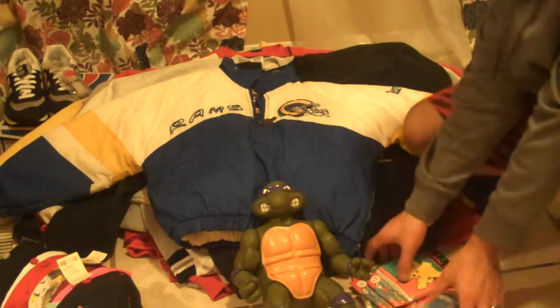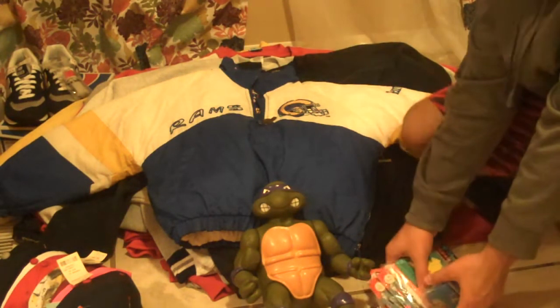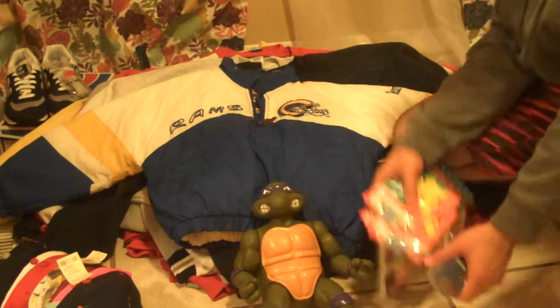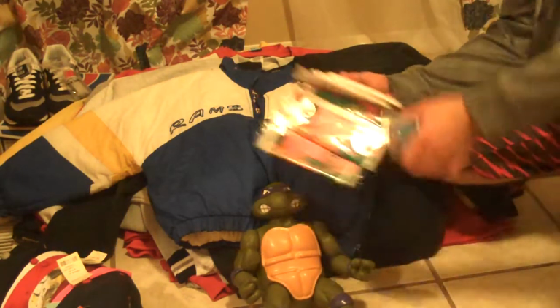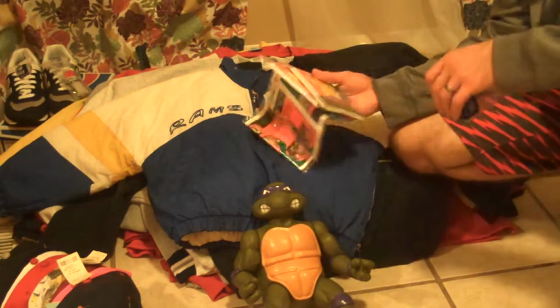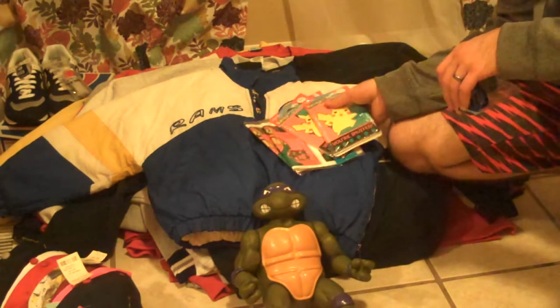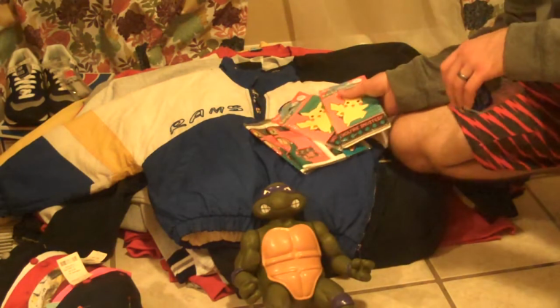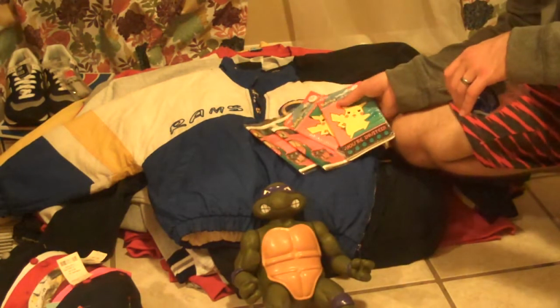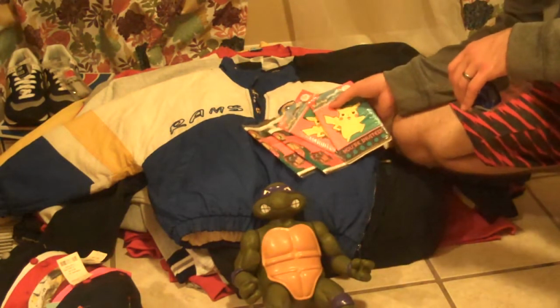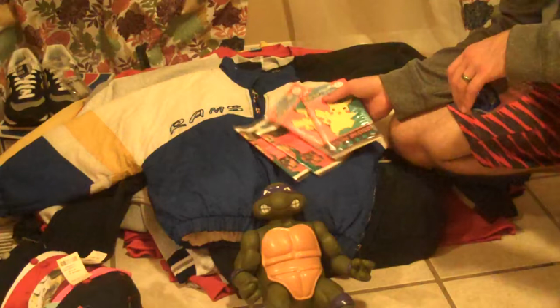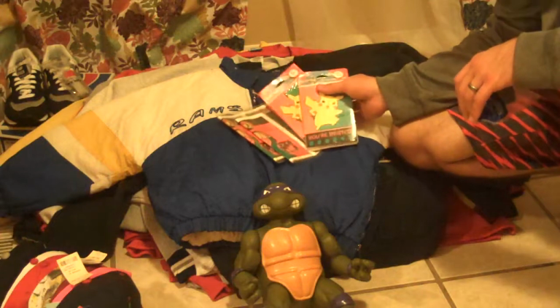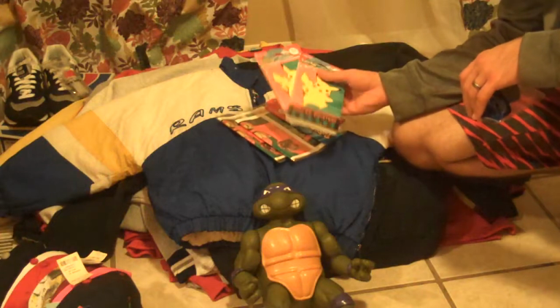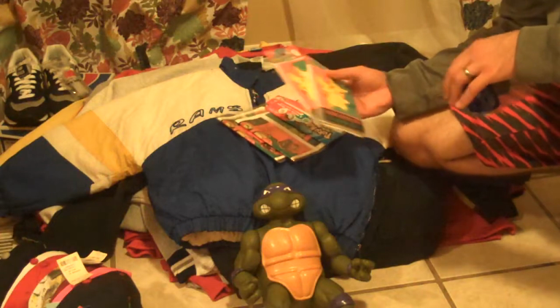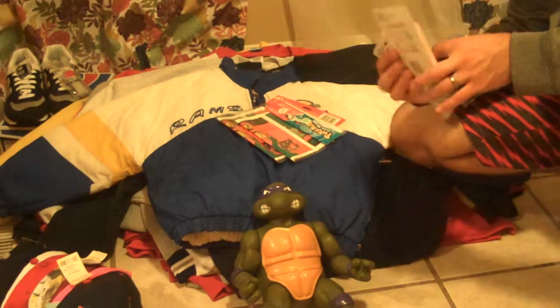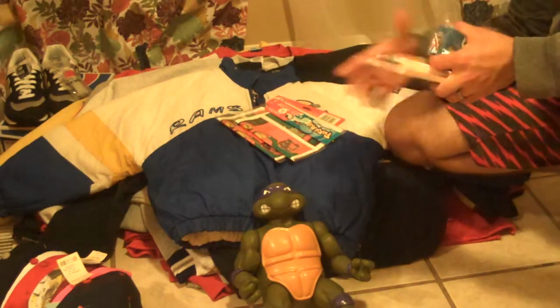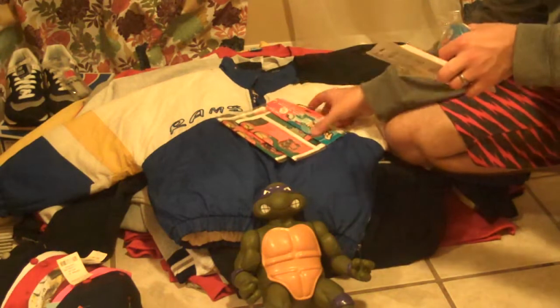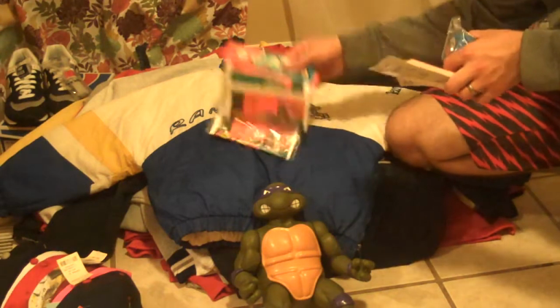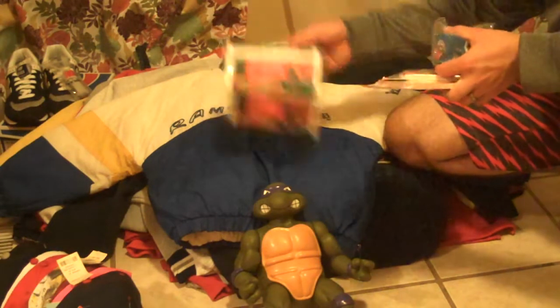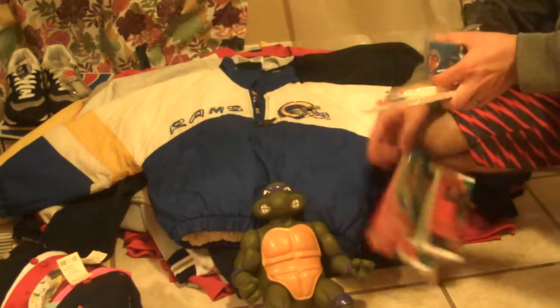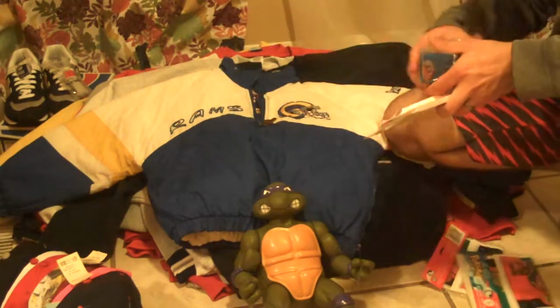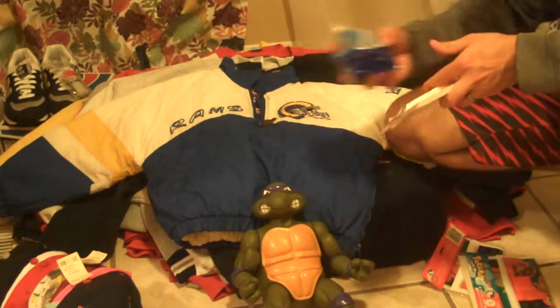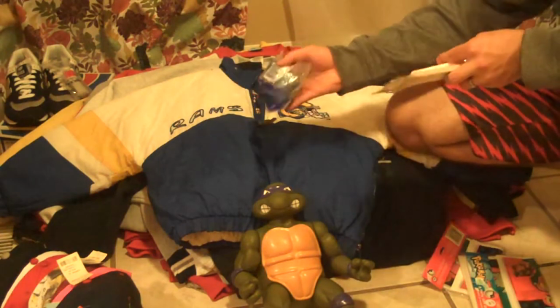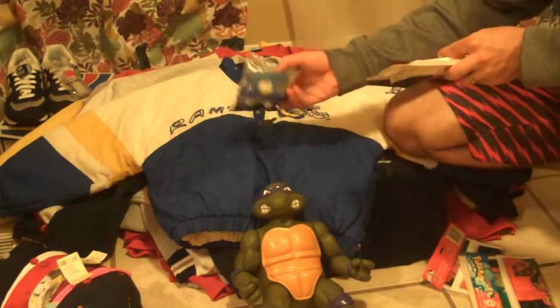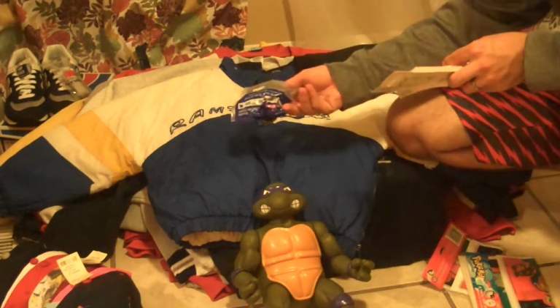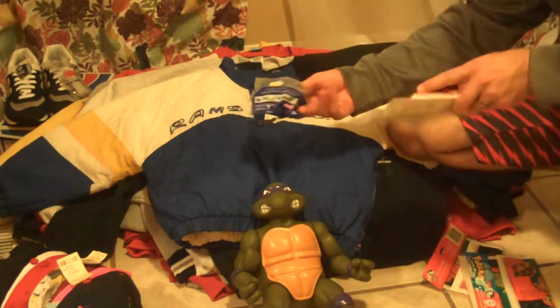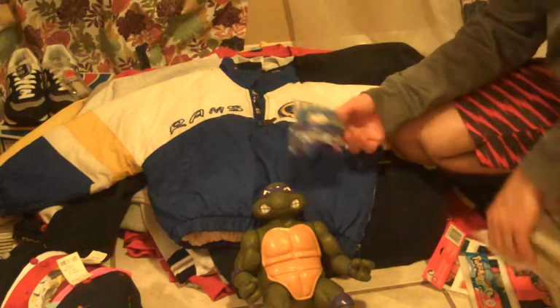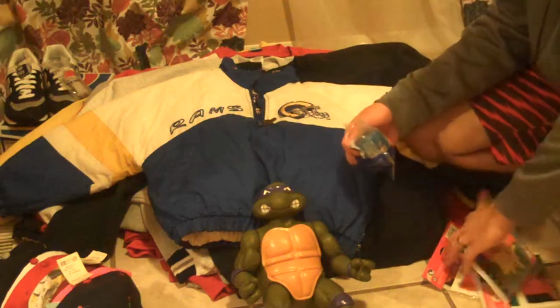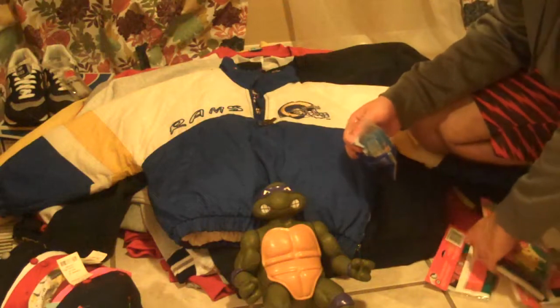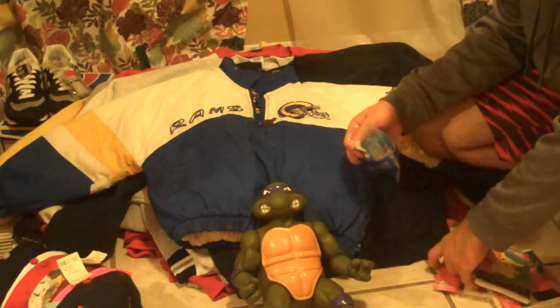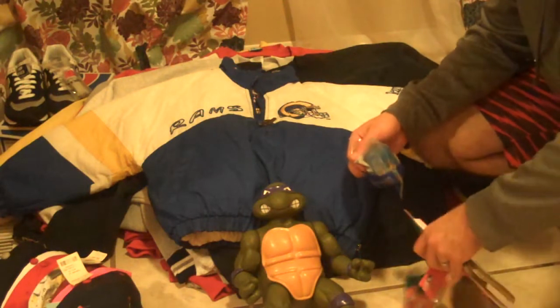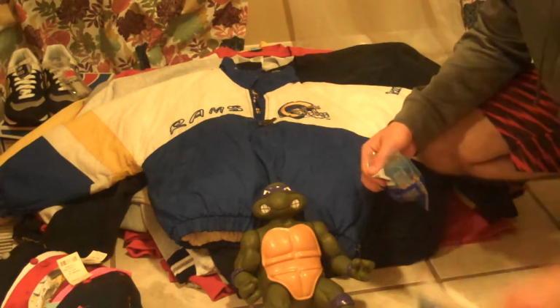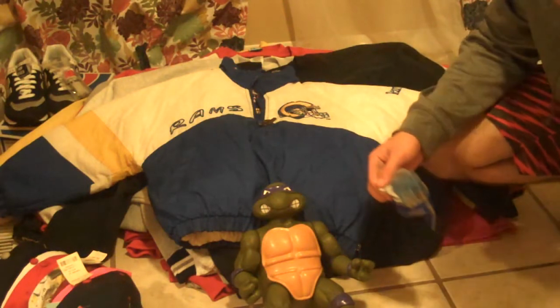We'll start with this Pokemon set — a birthday party set with 16 invitations, 16 party bags, and a Pikachu streamer. Couldn't pass them up.